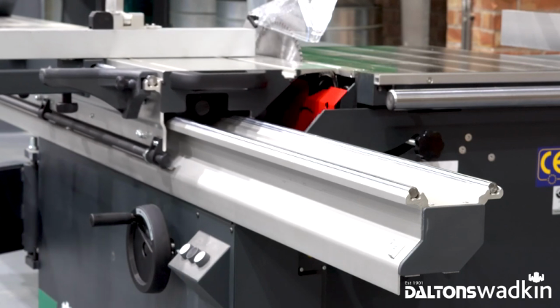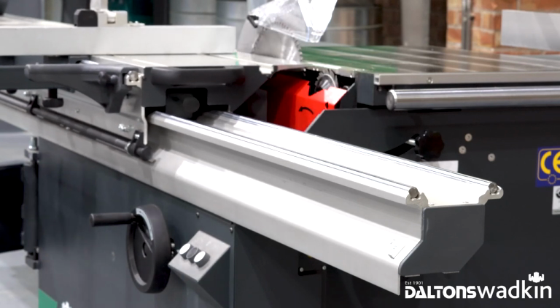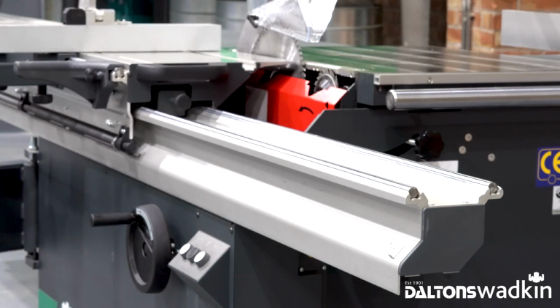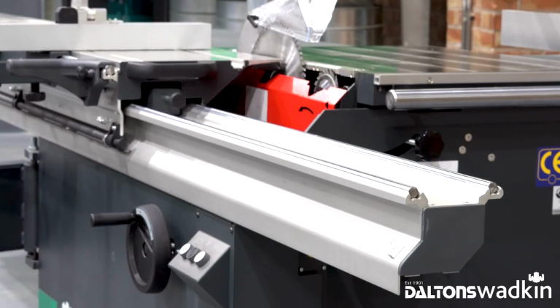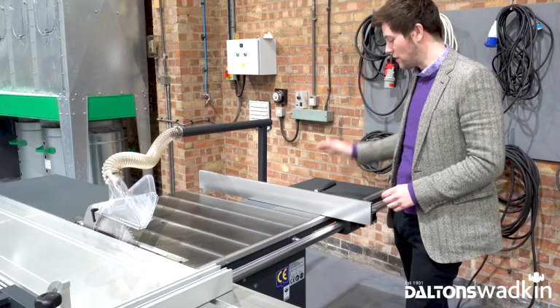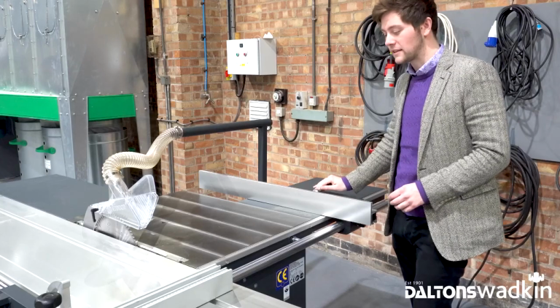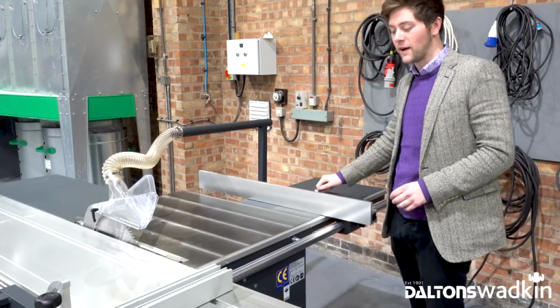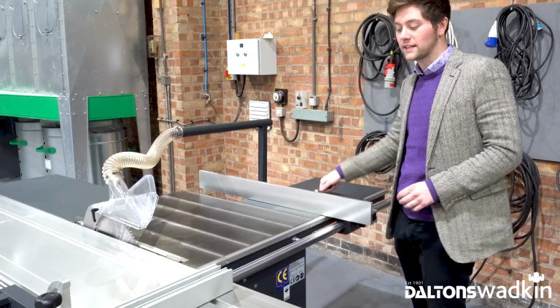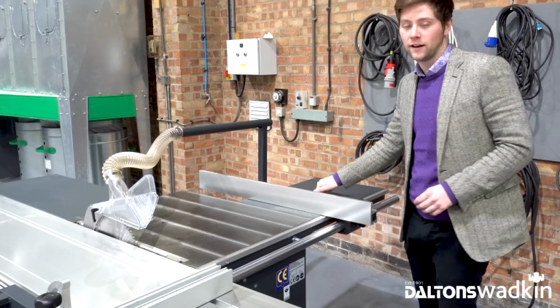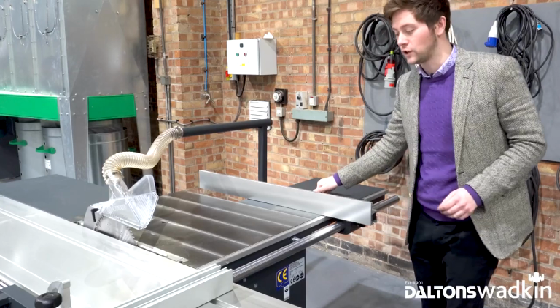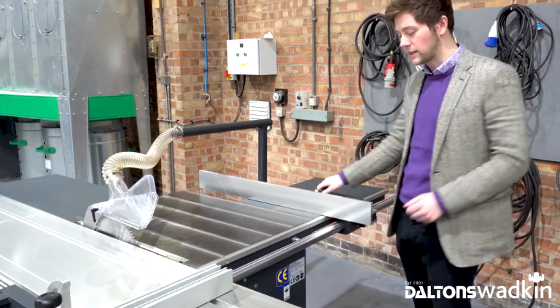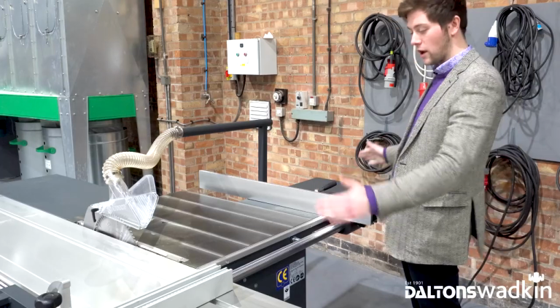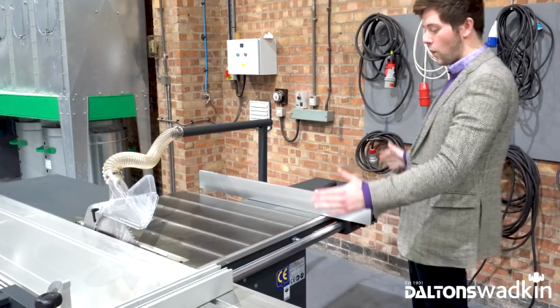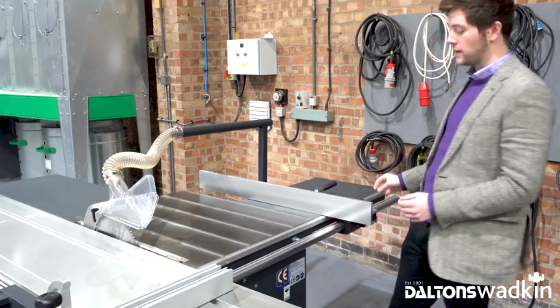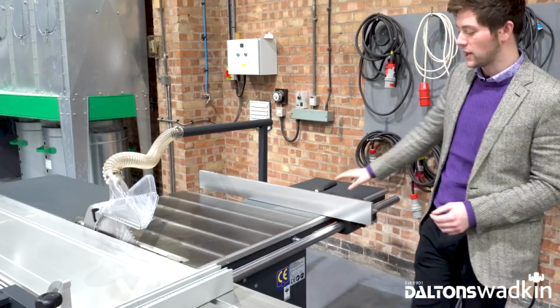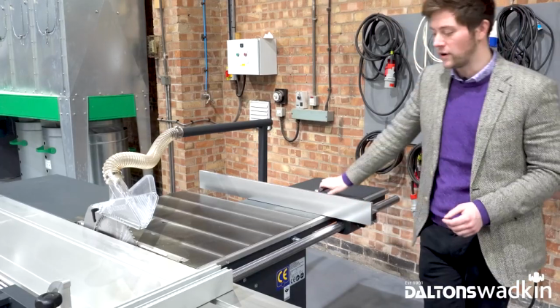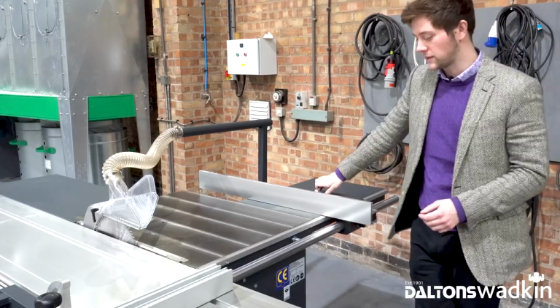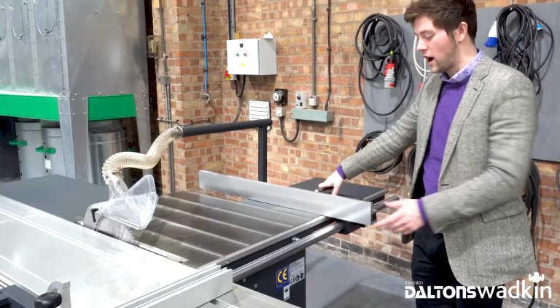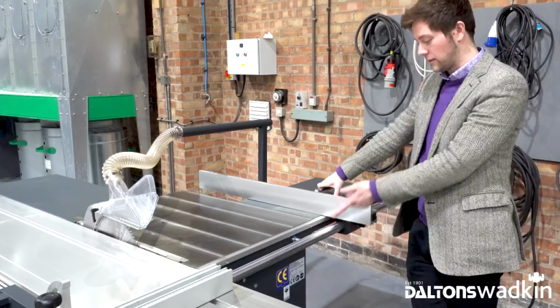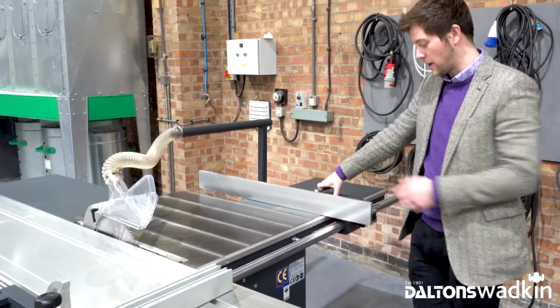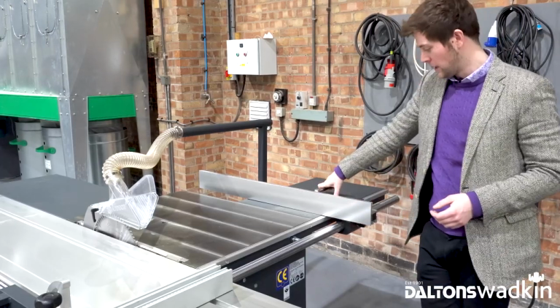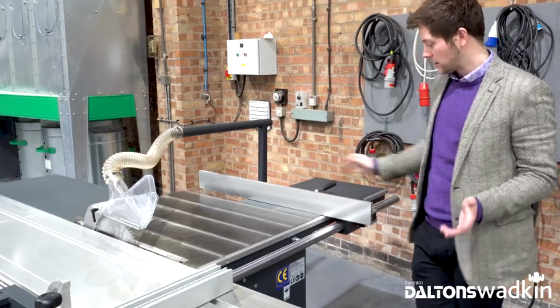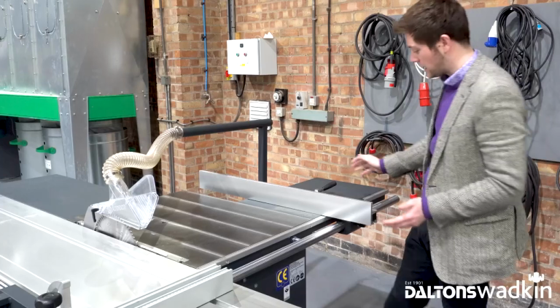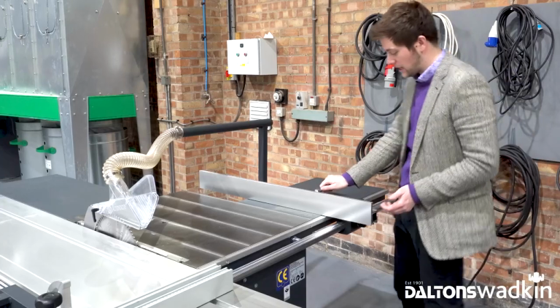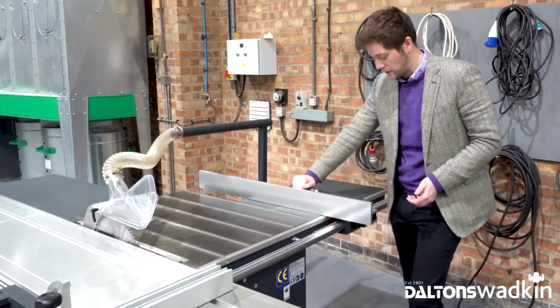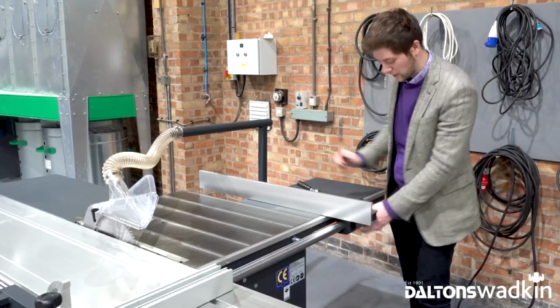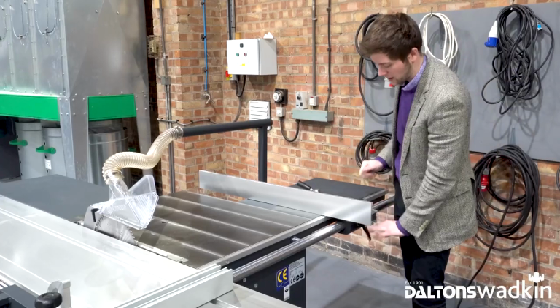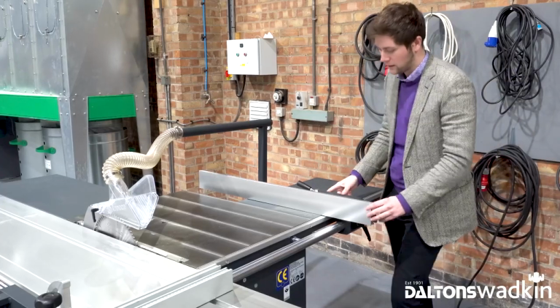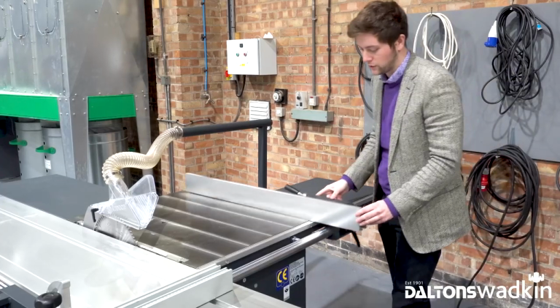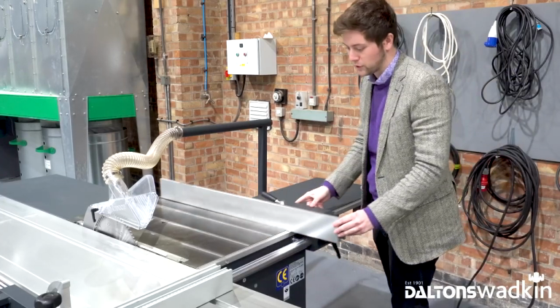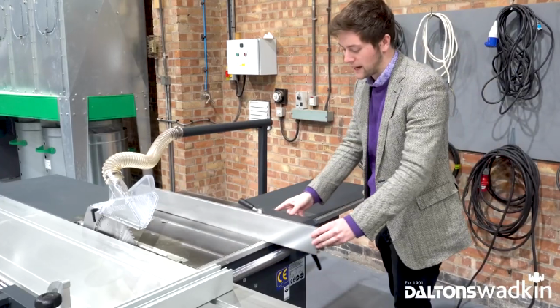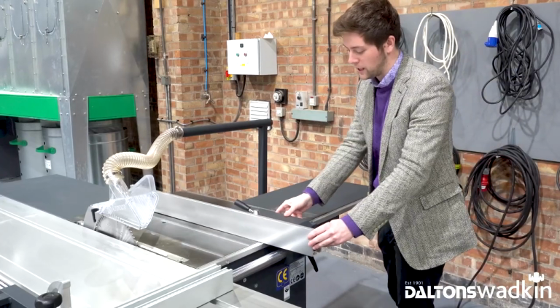Secondly we have the rip fence. As standard, the WA6 comes with a one metre precise rip fence on a hardened guide bar. It can be easily adjusted with the two kip locks here and just runs smoothly down the machine.